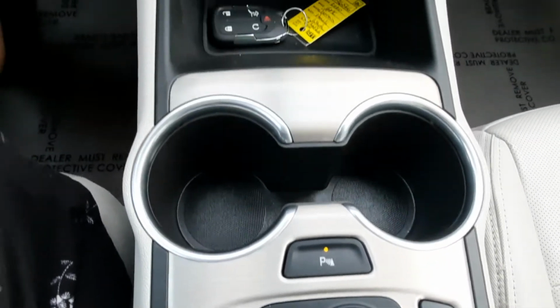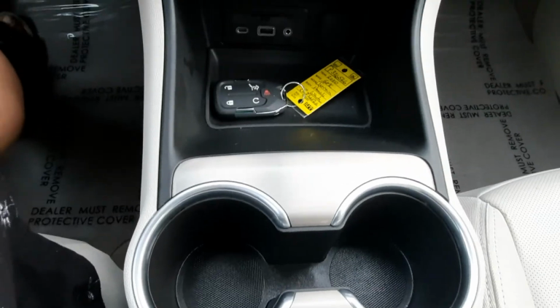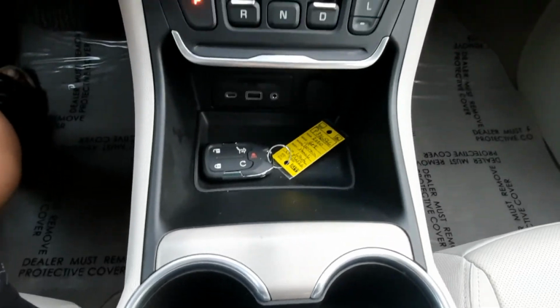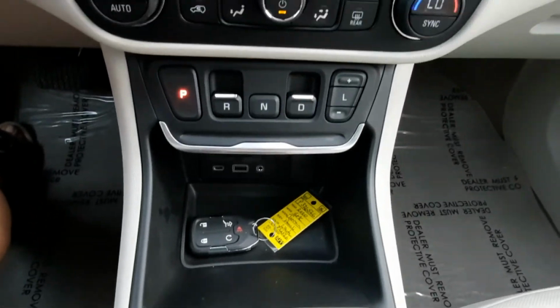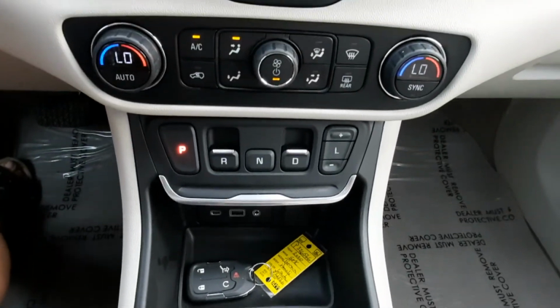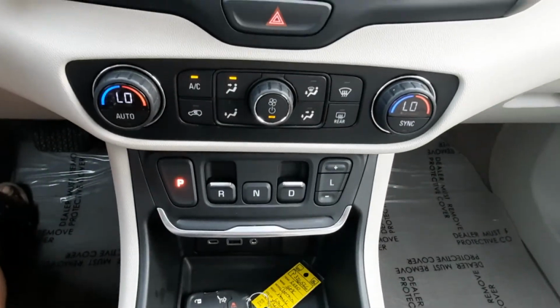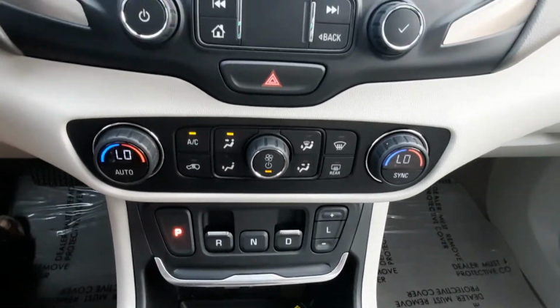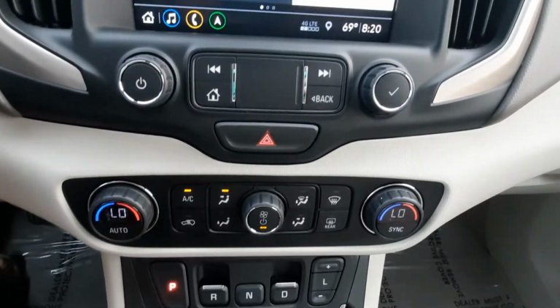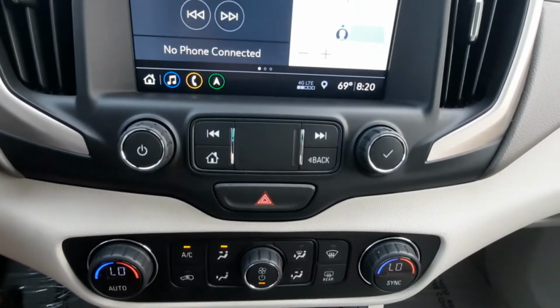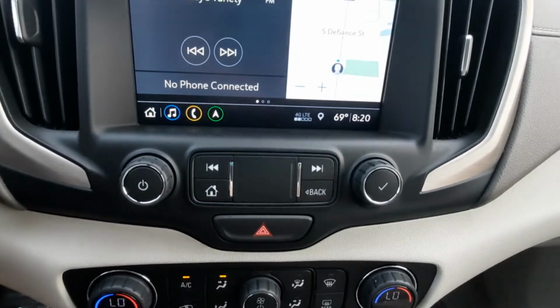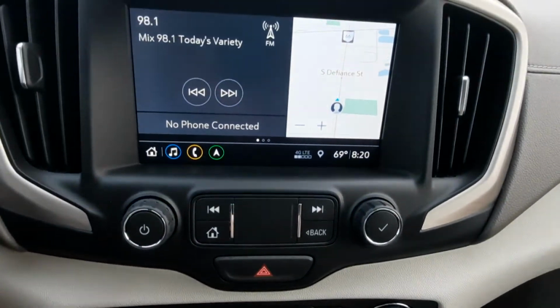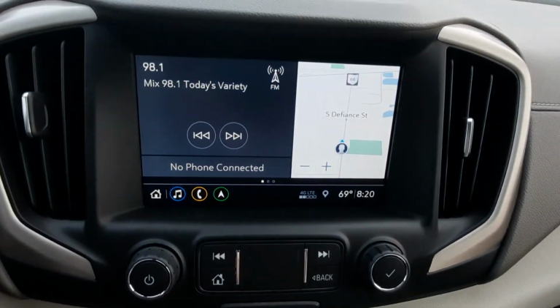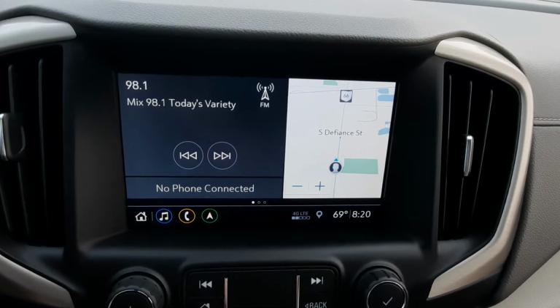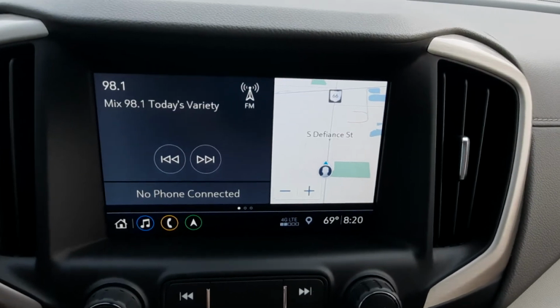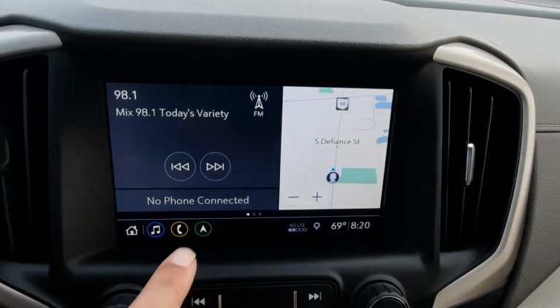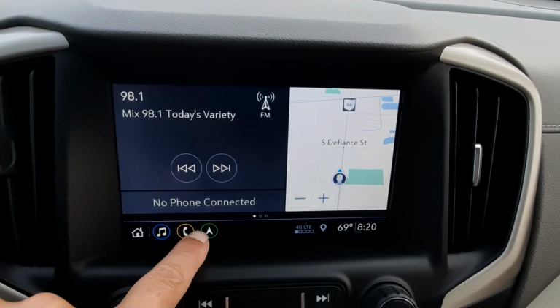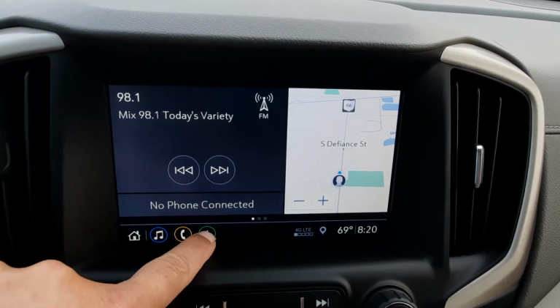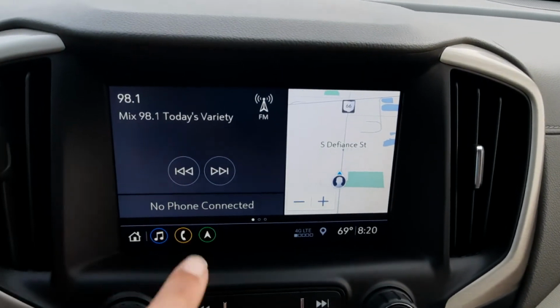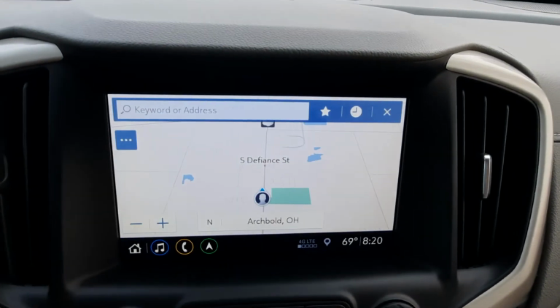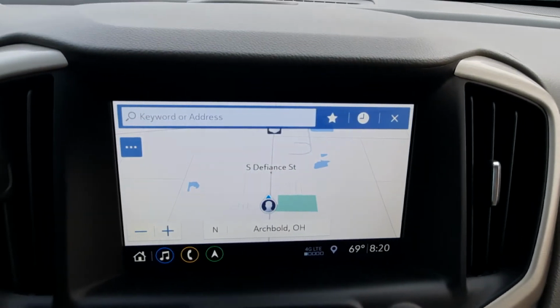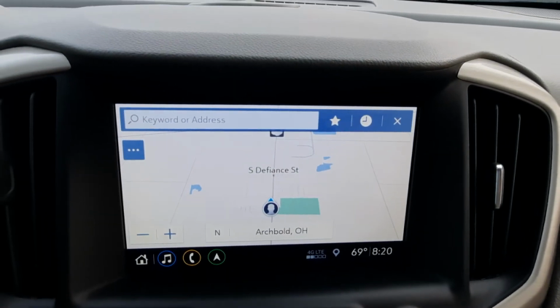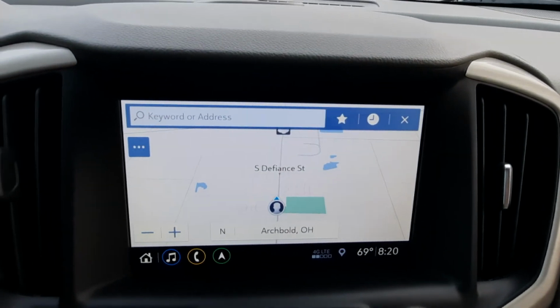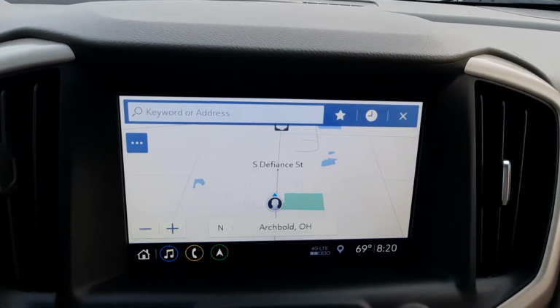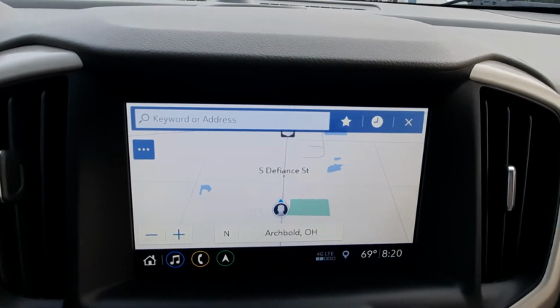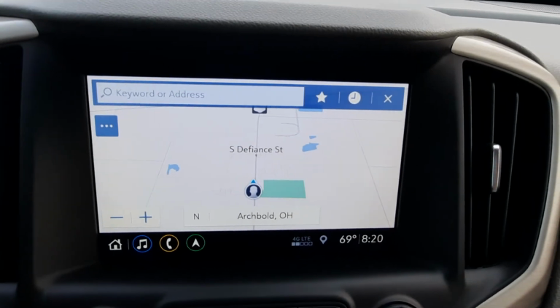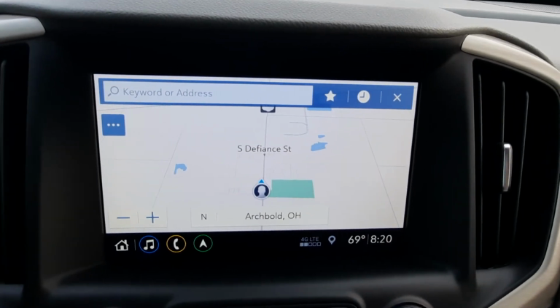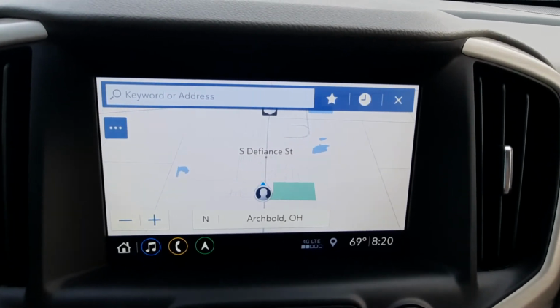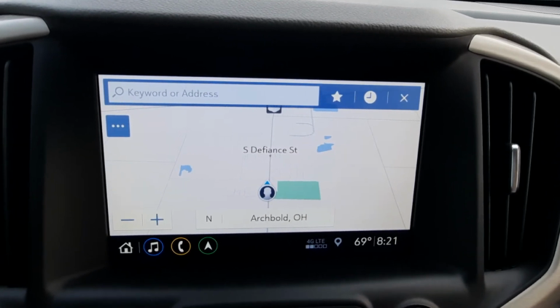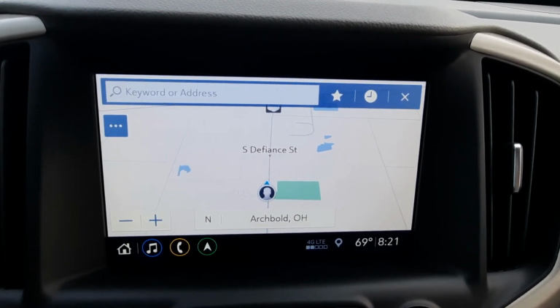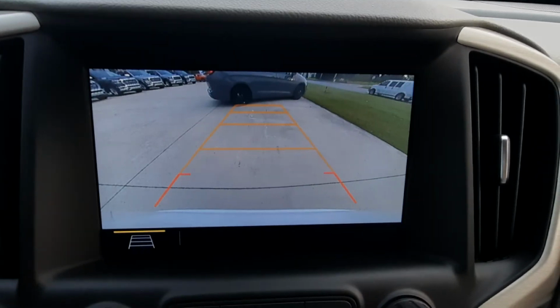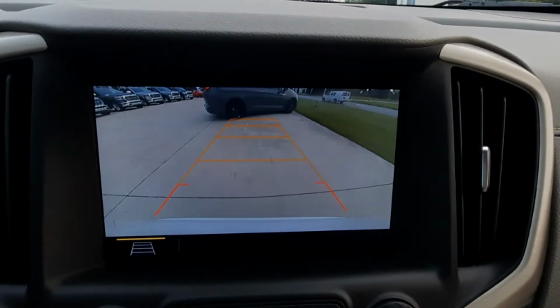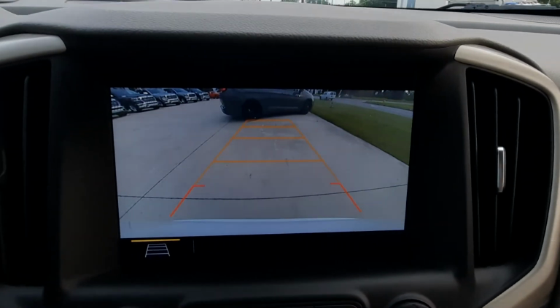It's got heated and cooled front seats, heated steering wheel, navigation, and reverse camera.